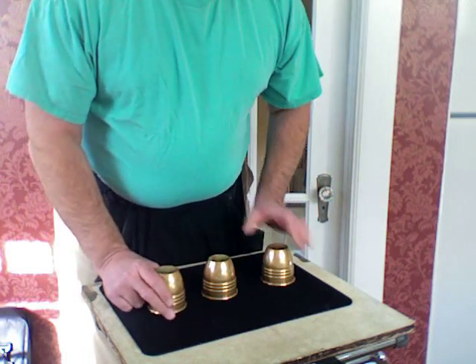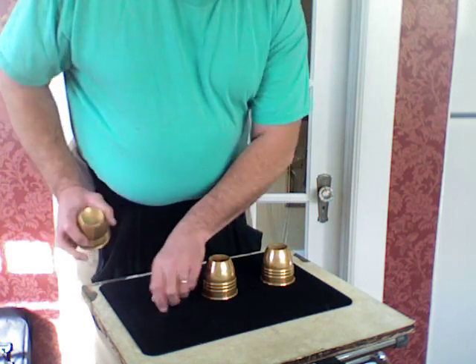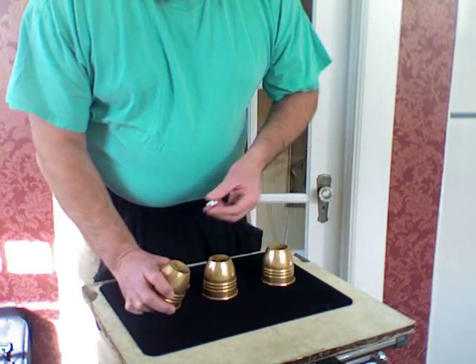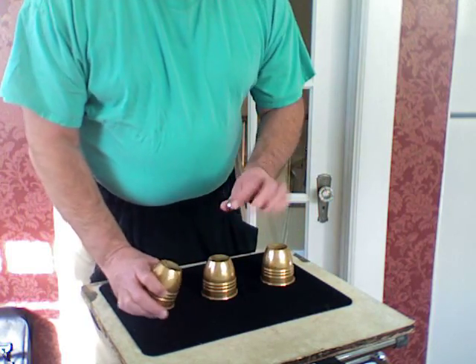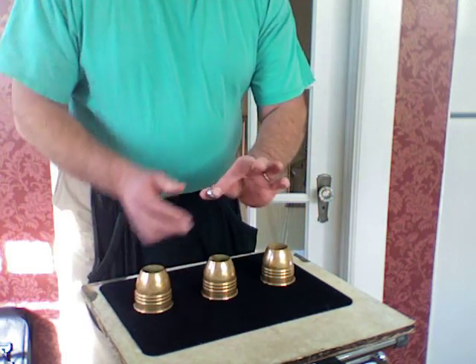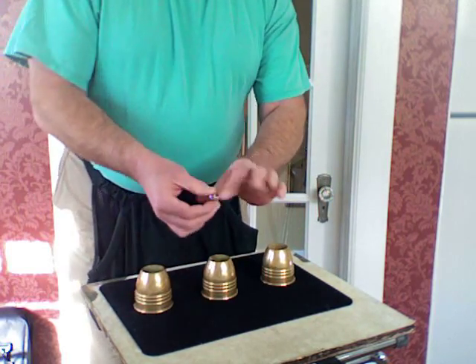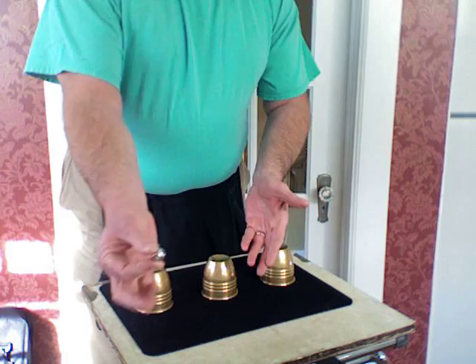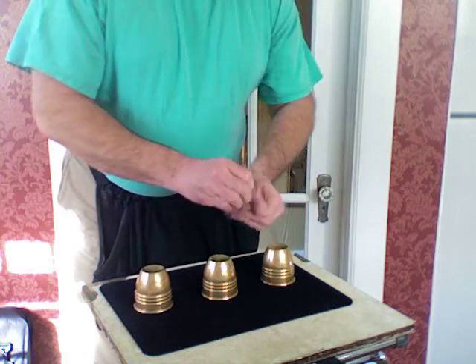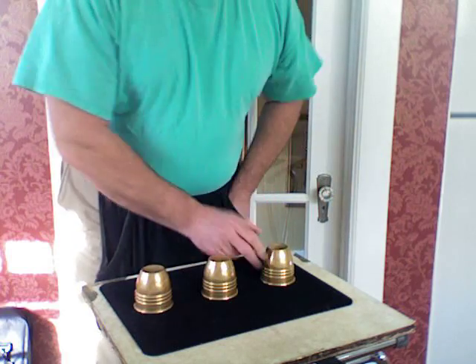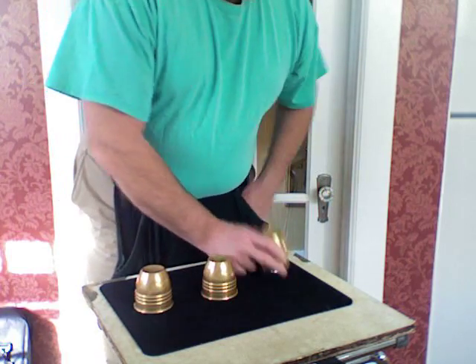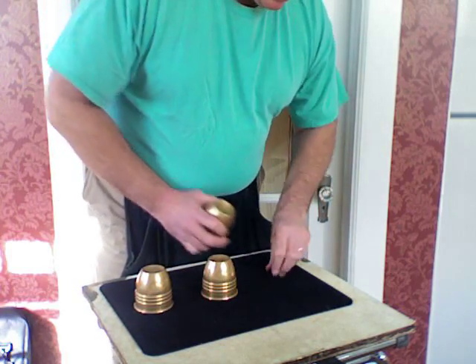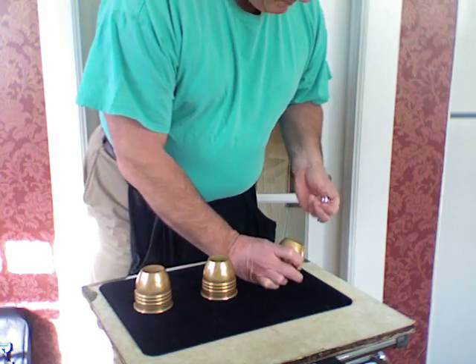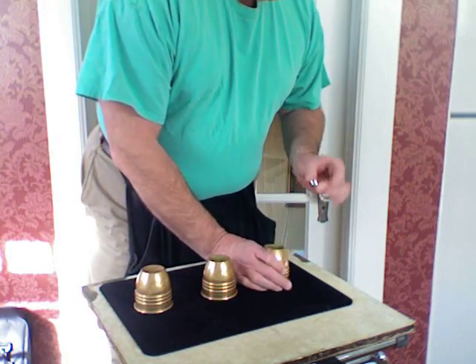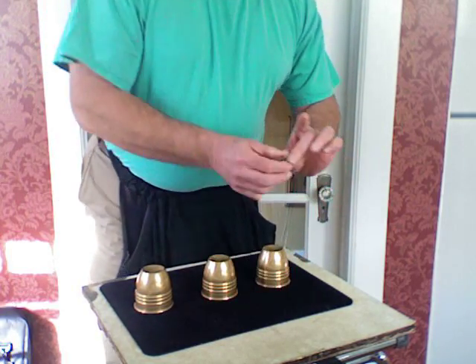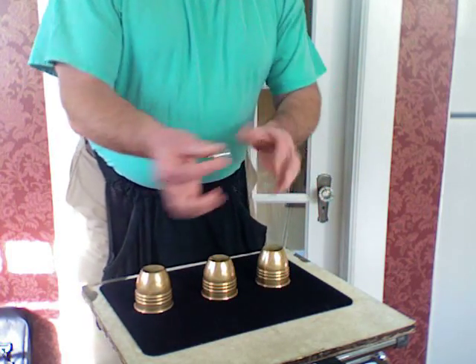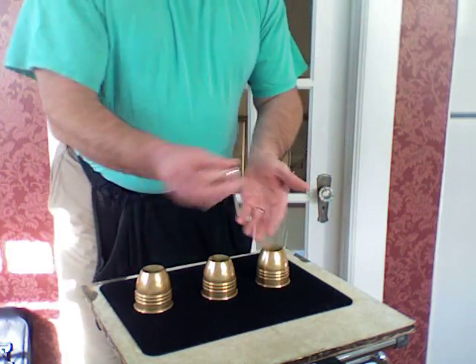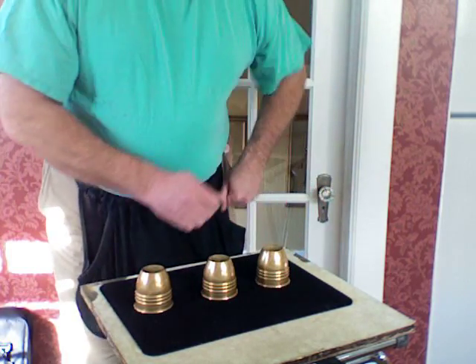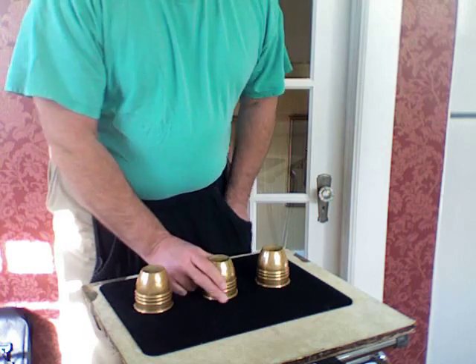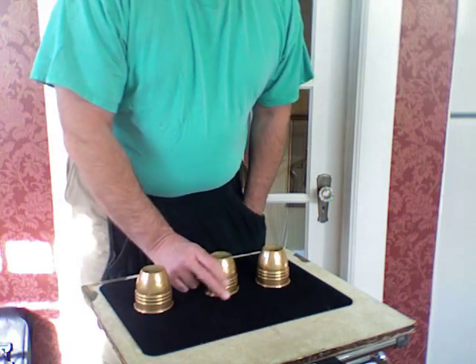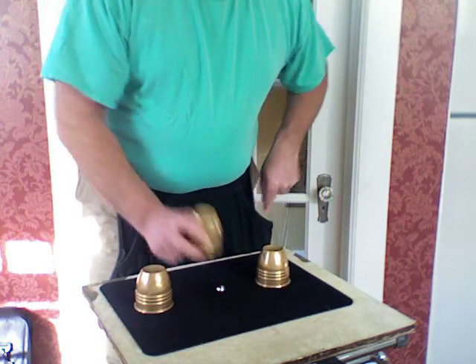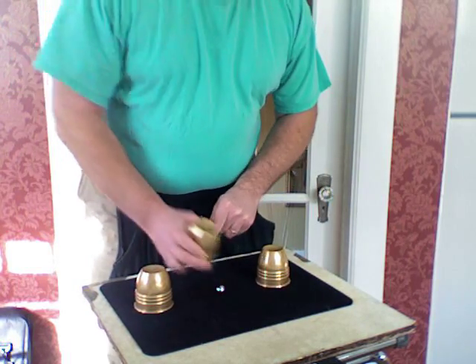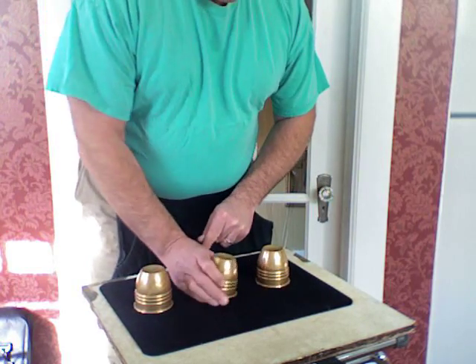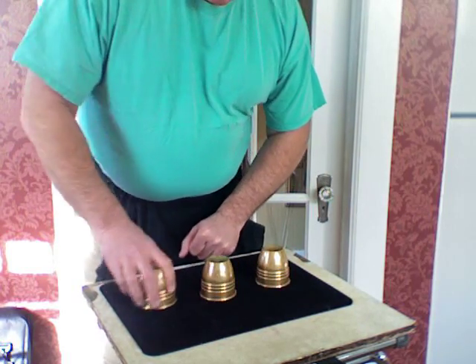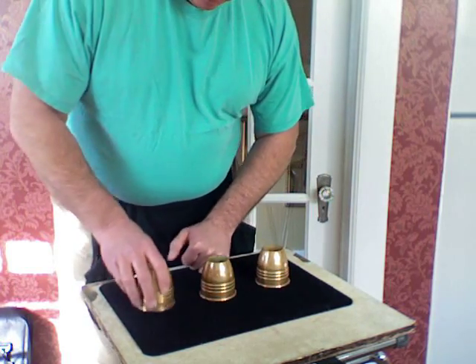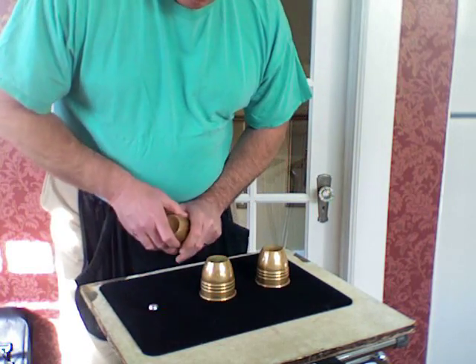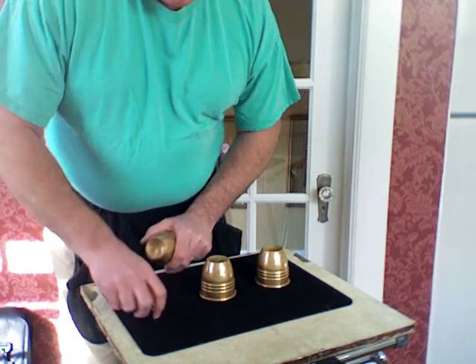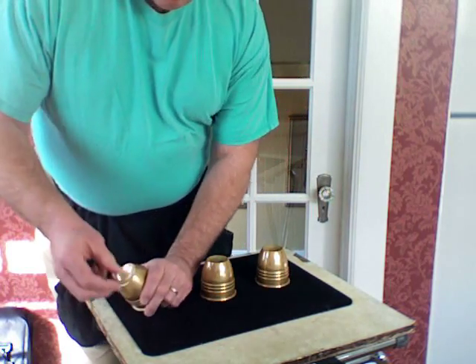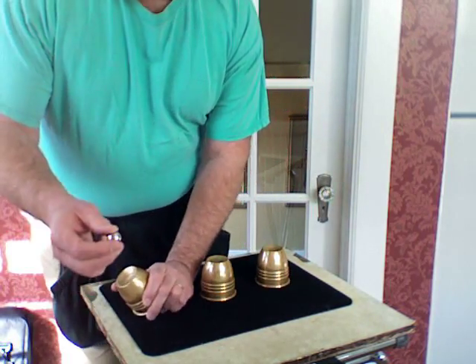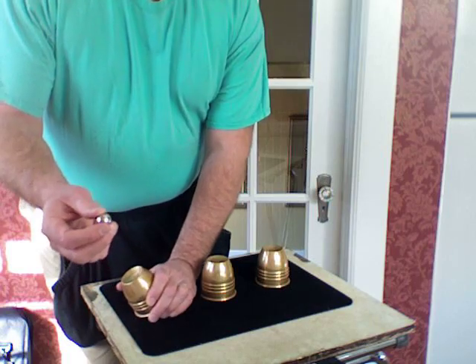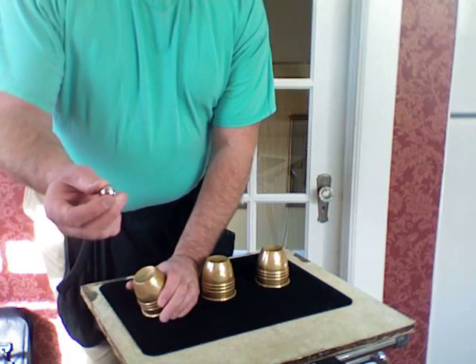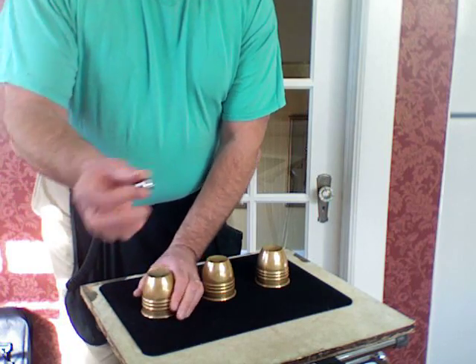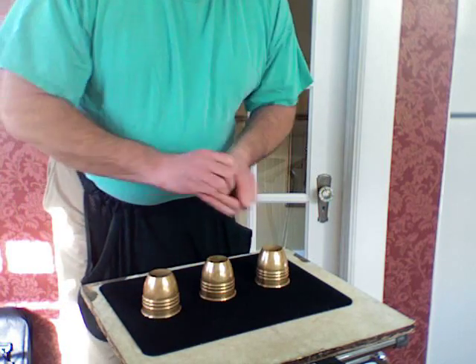Then we'll take ball one from beneath its cup, put it over in the pocket, lift this one up, and ball number three joins ball number one. We'll leave ball two where that ball begun, but ball number one is back over here. We'll put it back in the pocket.